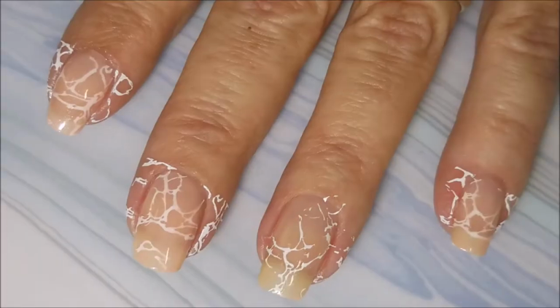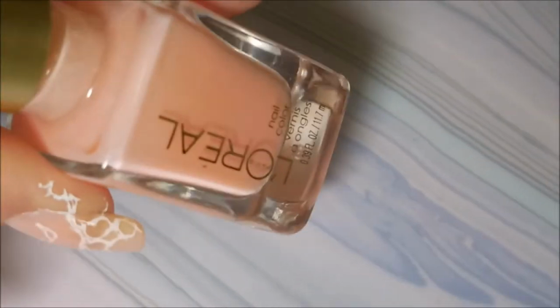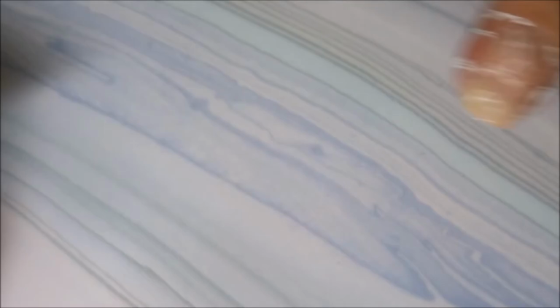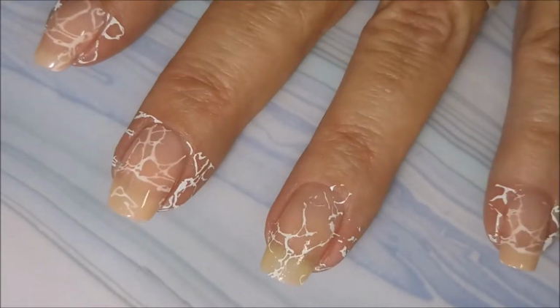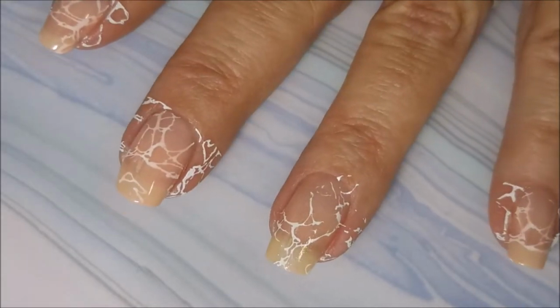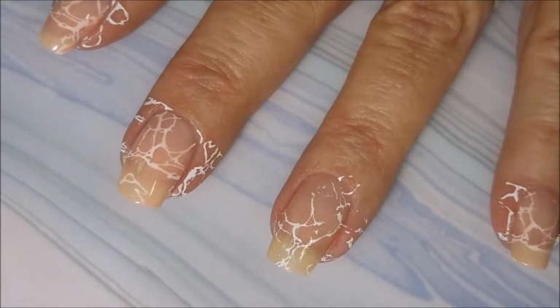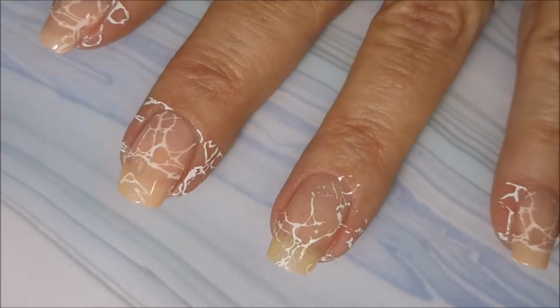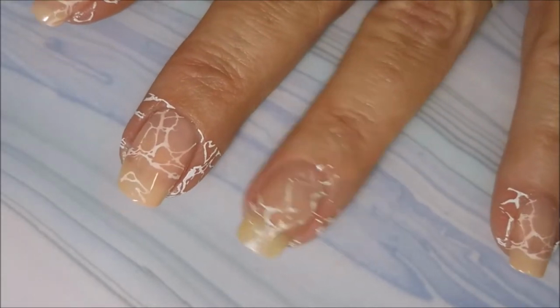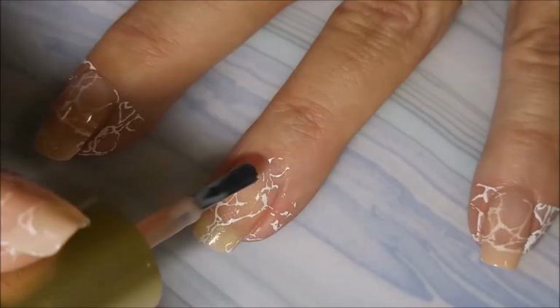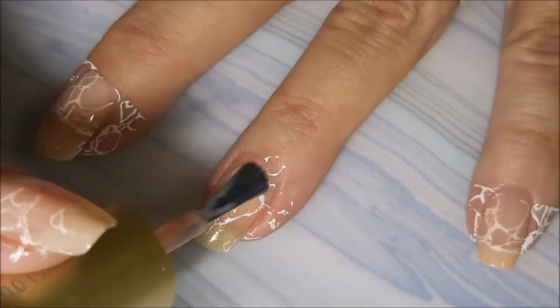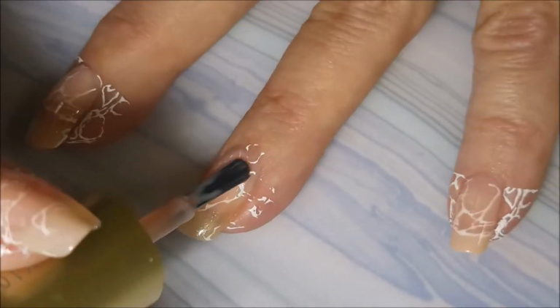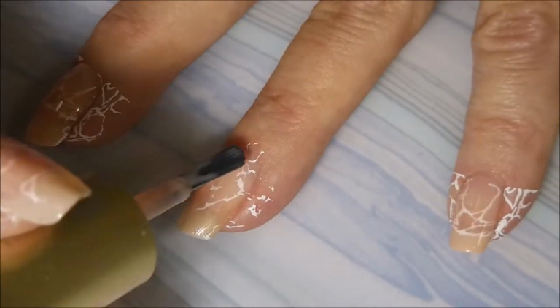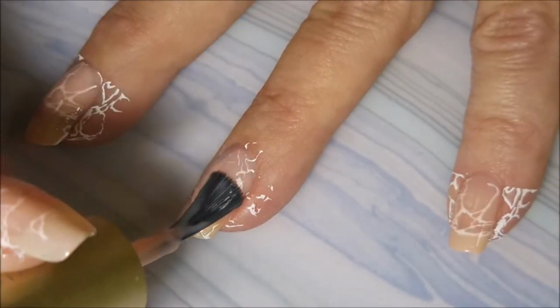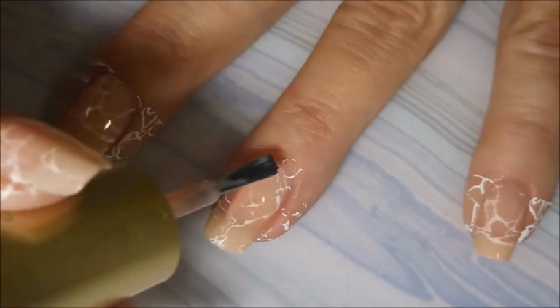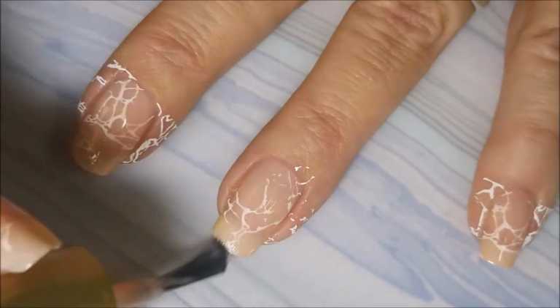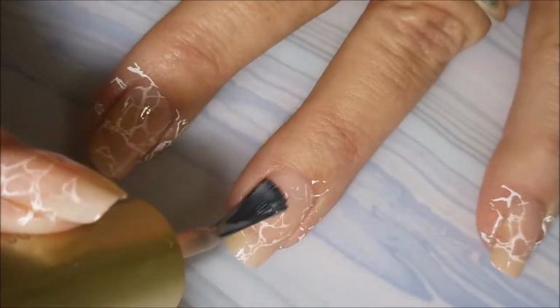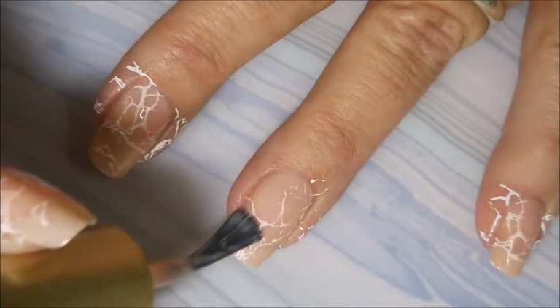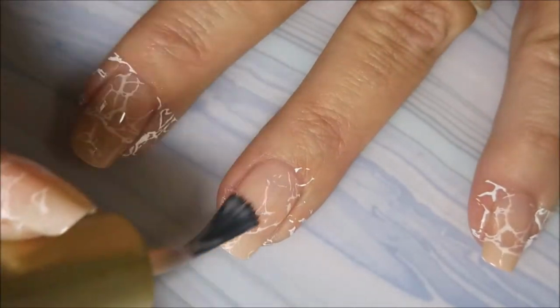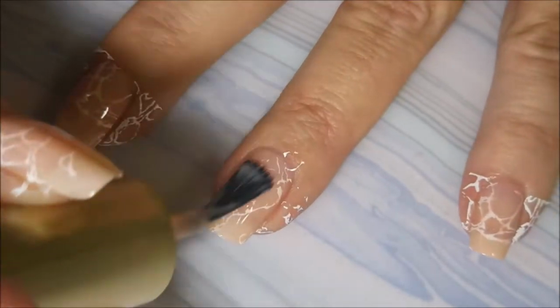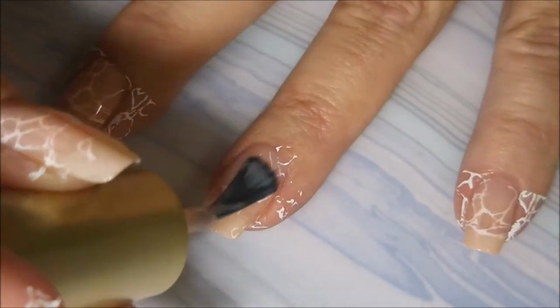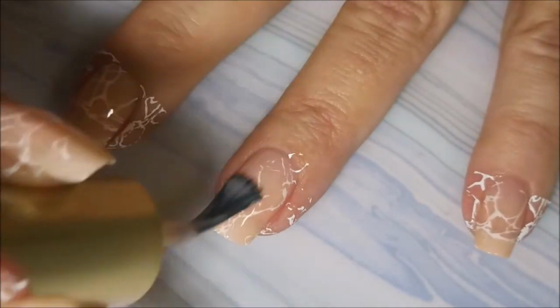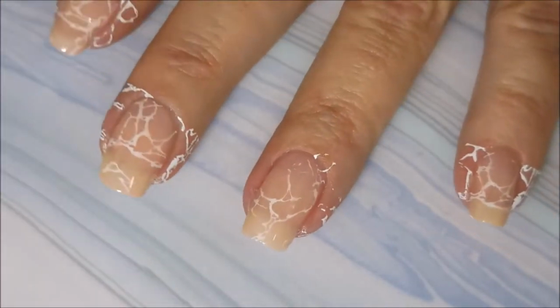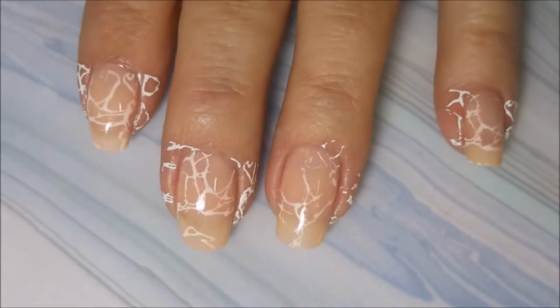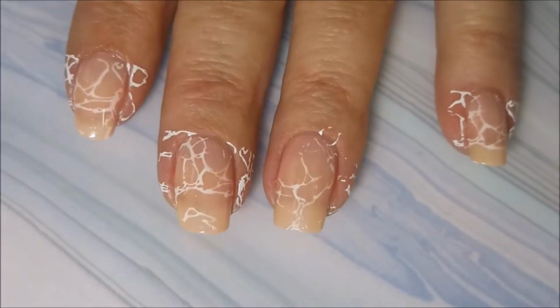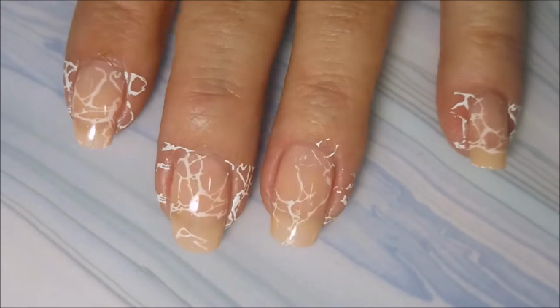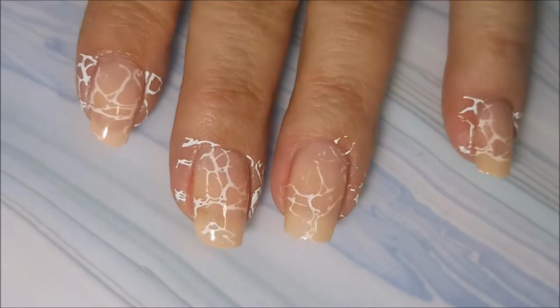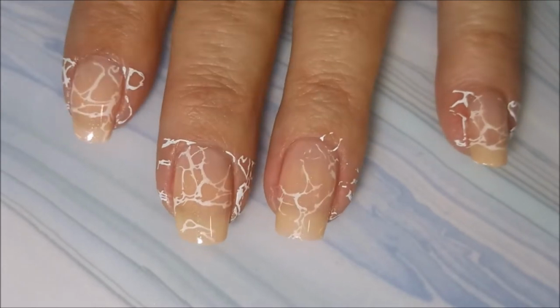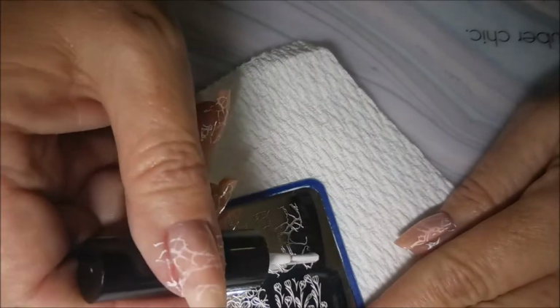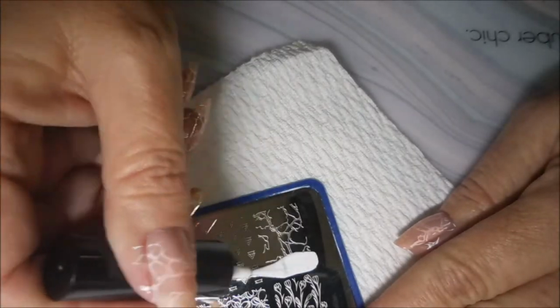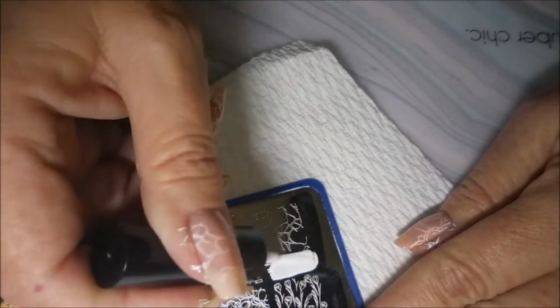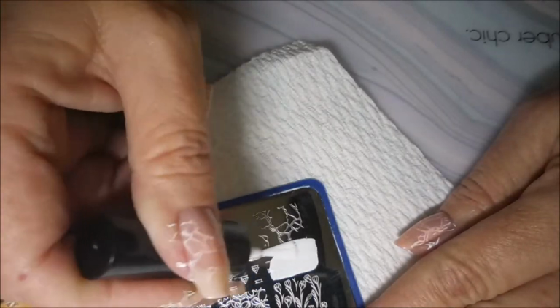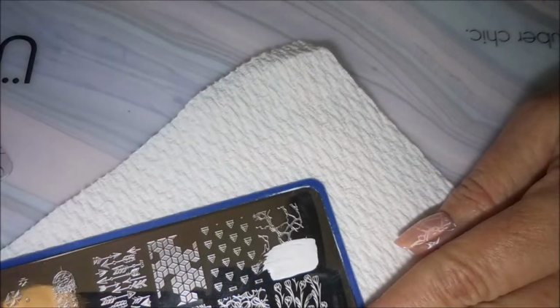And this is a very layered up manicure. So now I'm going to go back in with some more of that L'Oreal, and it just kind of fades out those white lines, and we're just going to build this one up like that. I'm going to let this dry down and then go back in with the stamping.